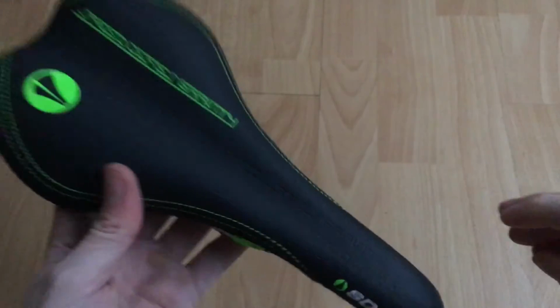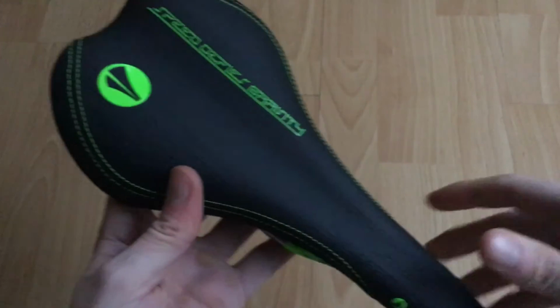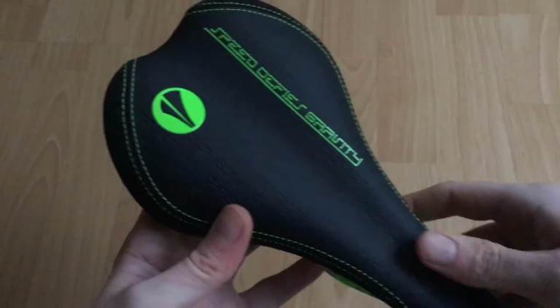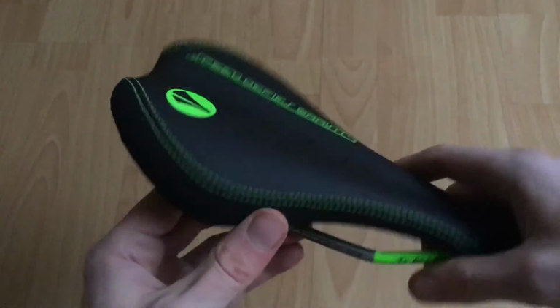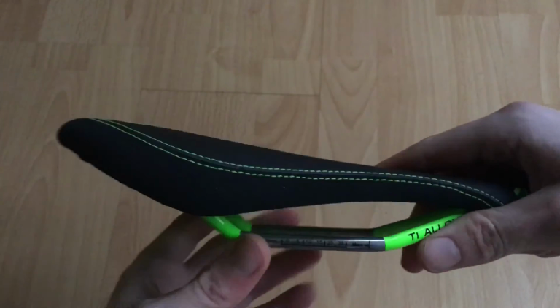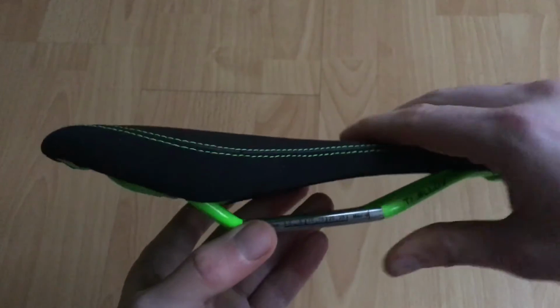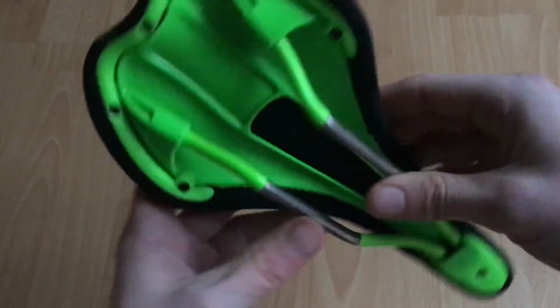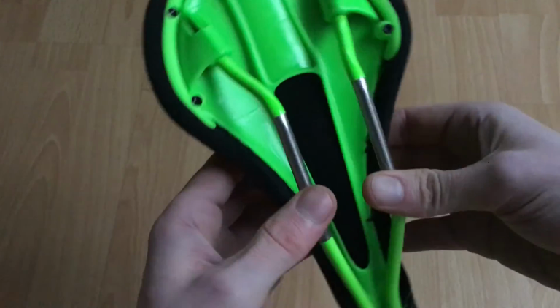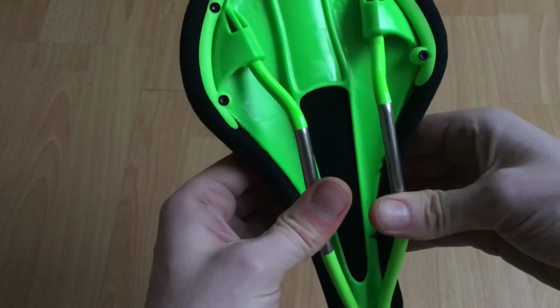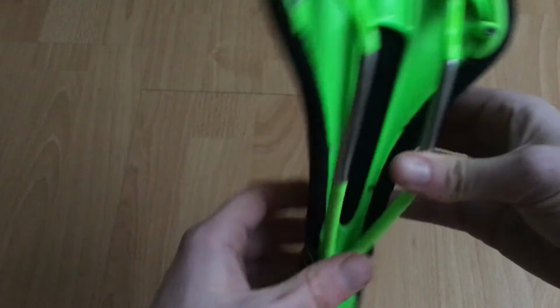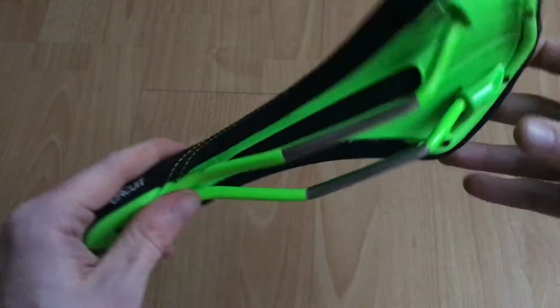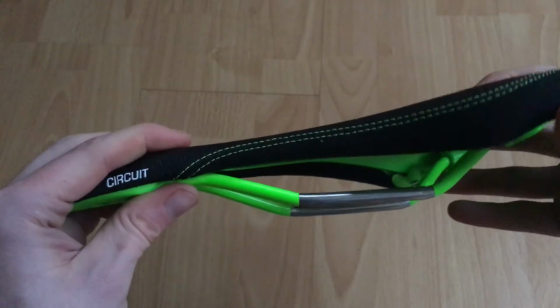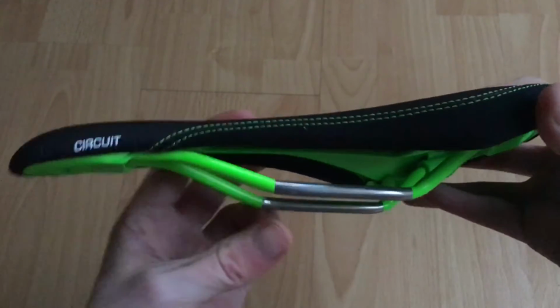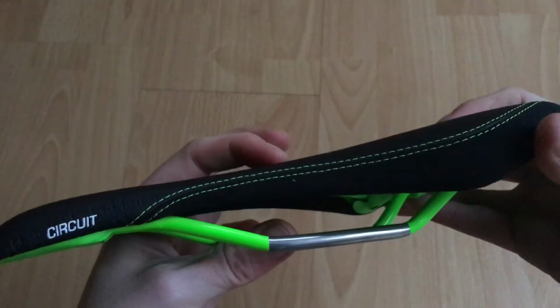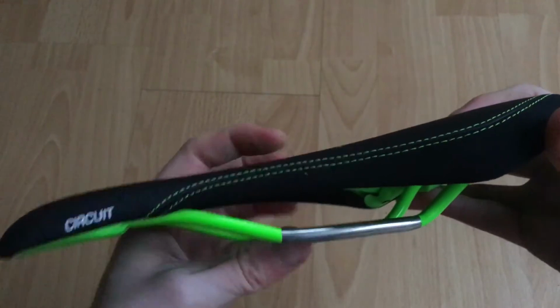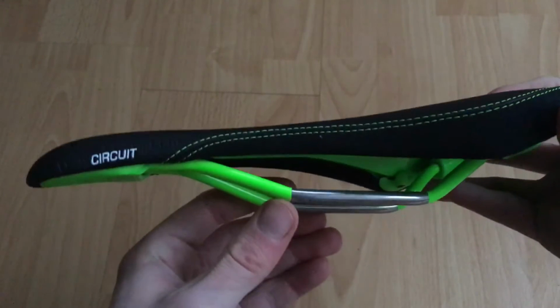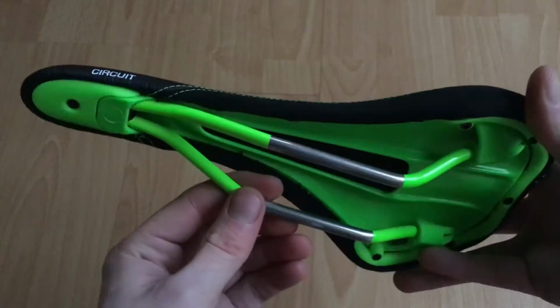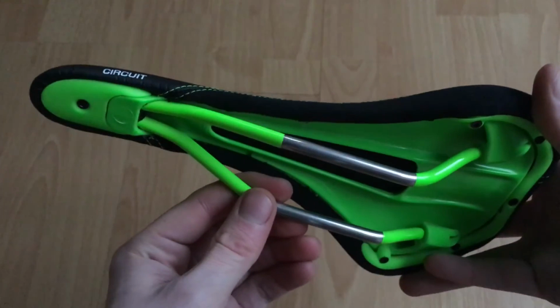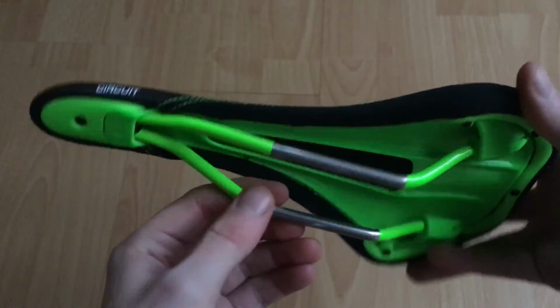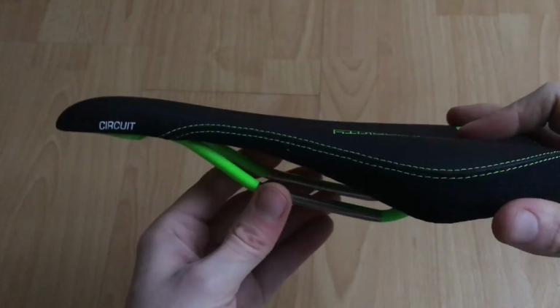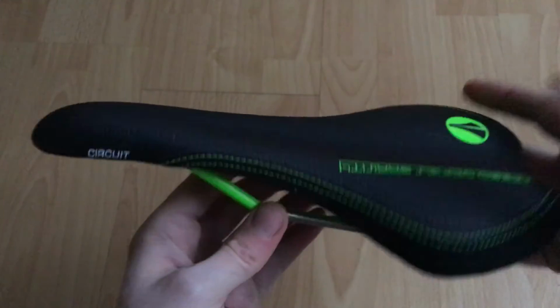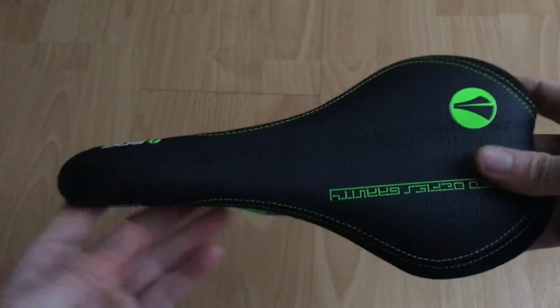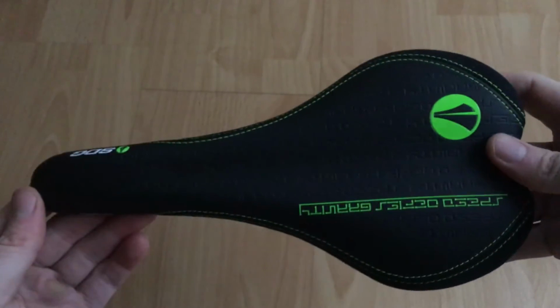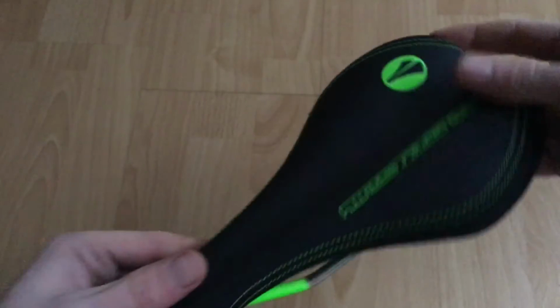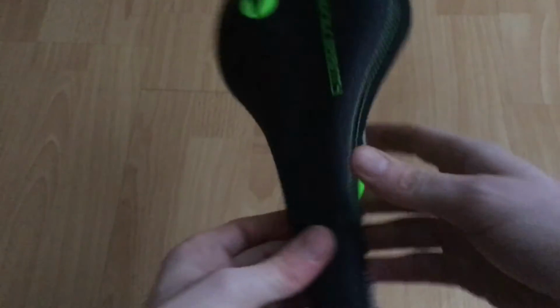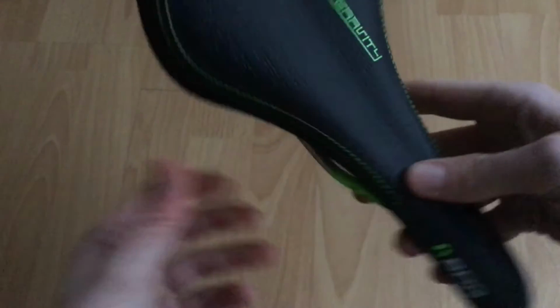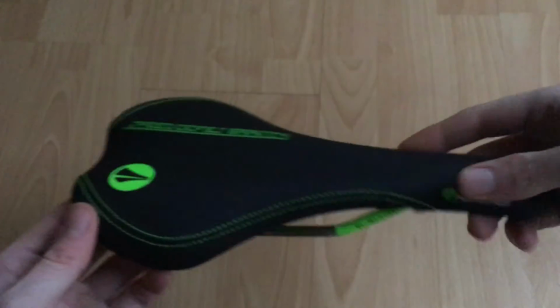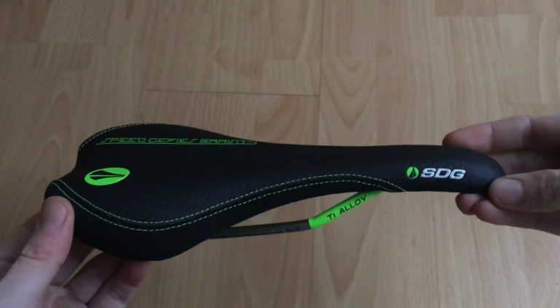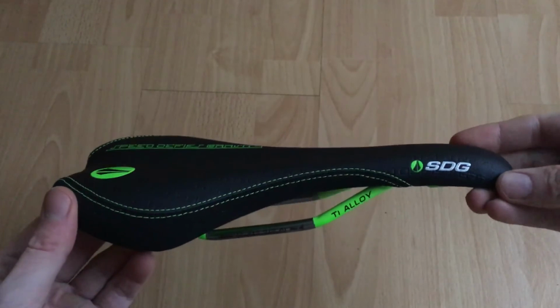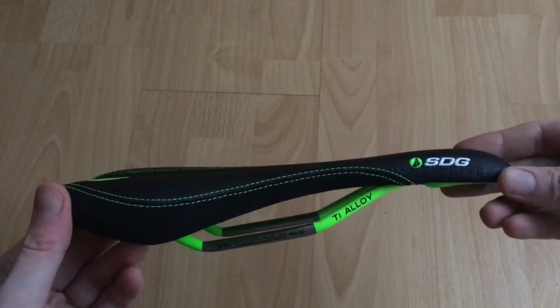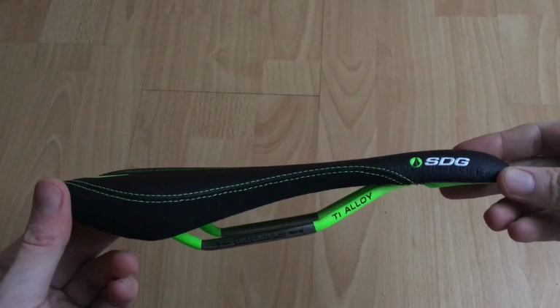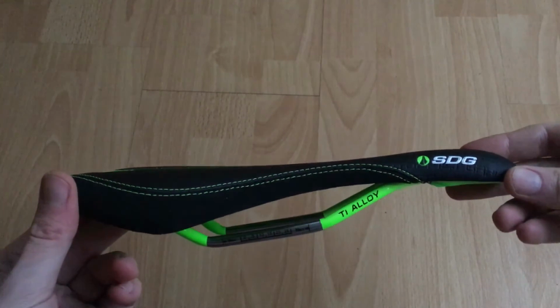It's a pretty lightweight saddle. It's got a nice bit of give in the middle there for support. Anyway, there it is — the SDG Circuit saddle.